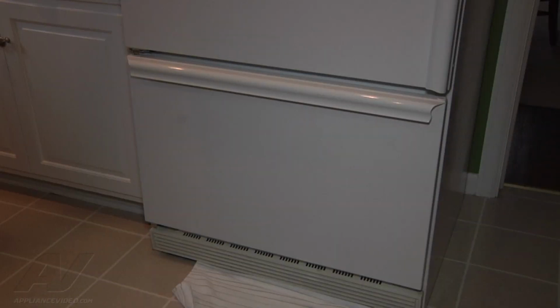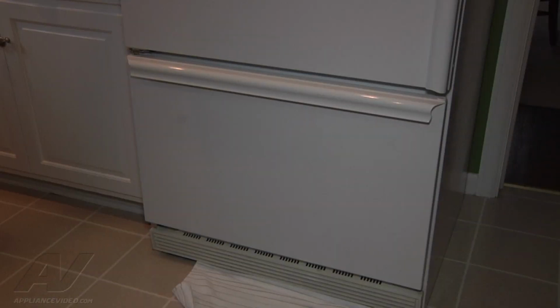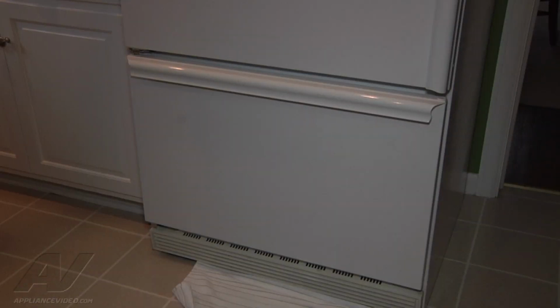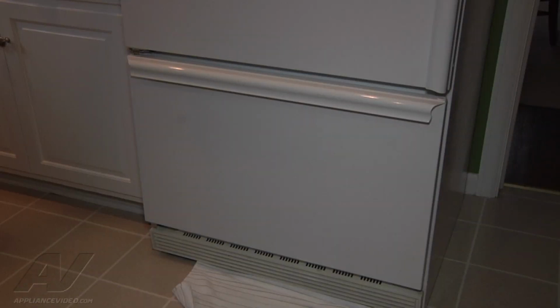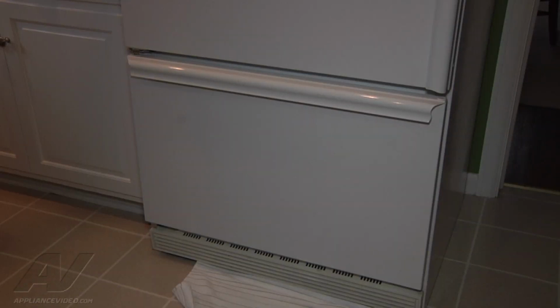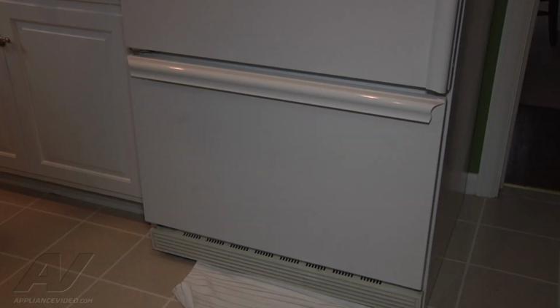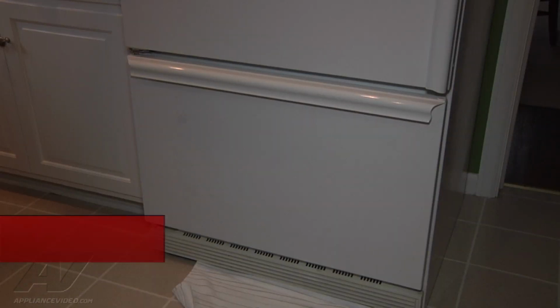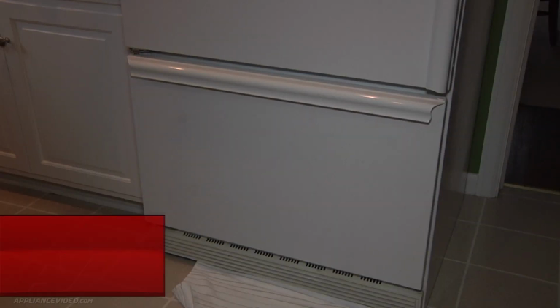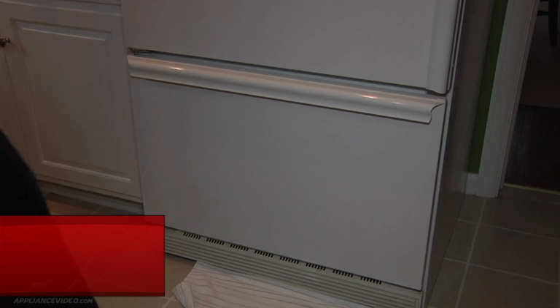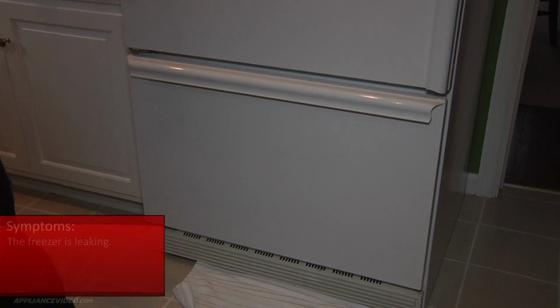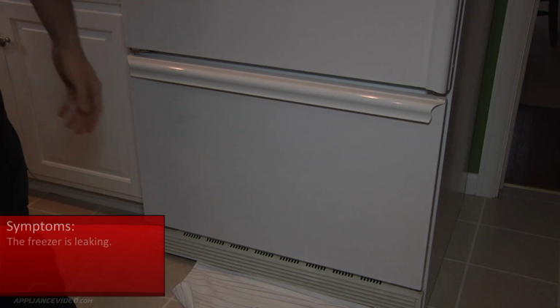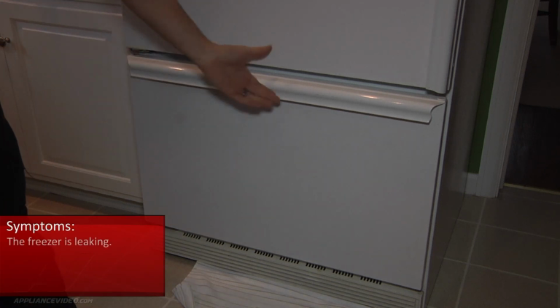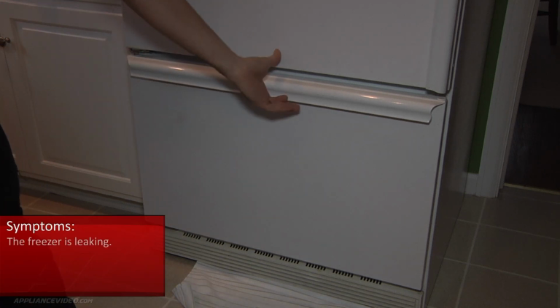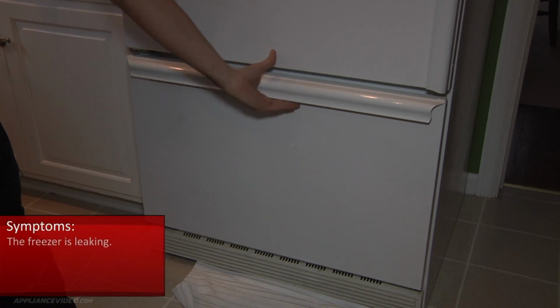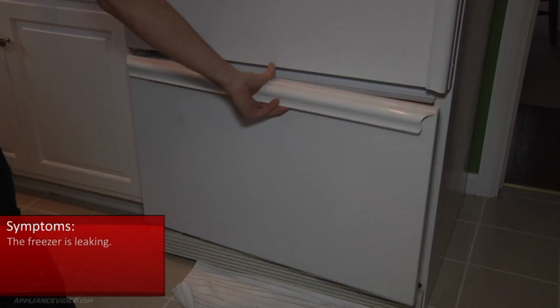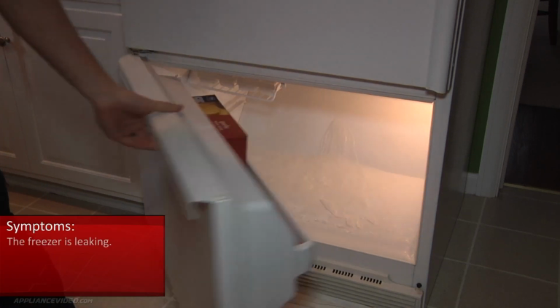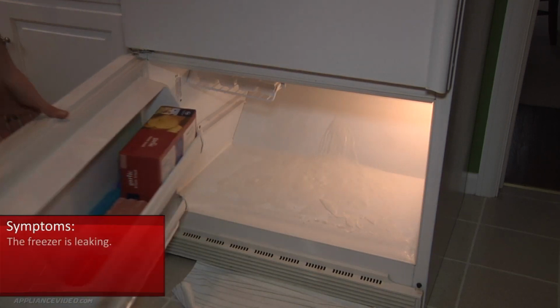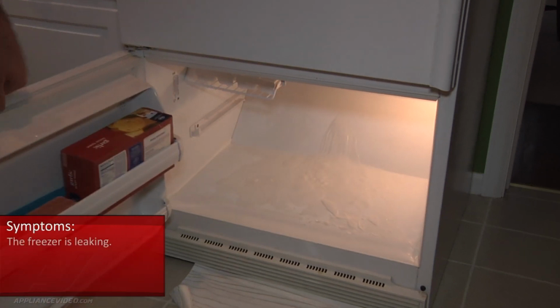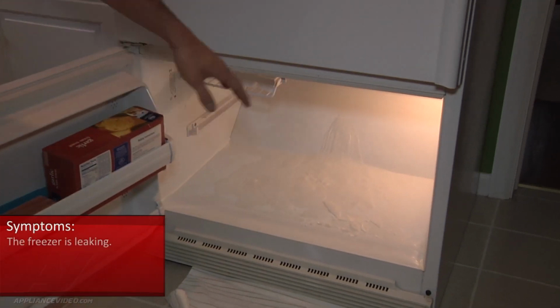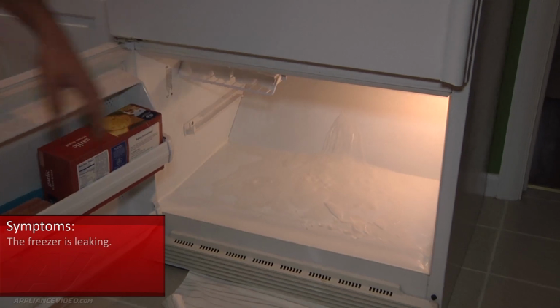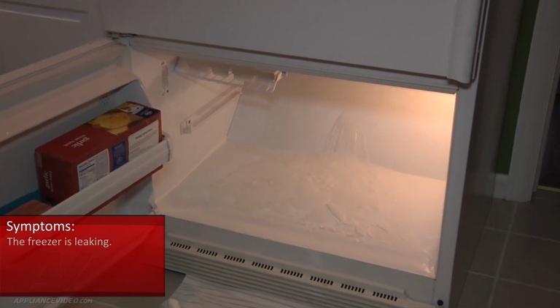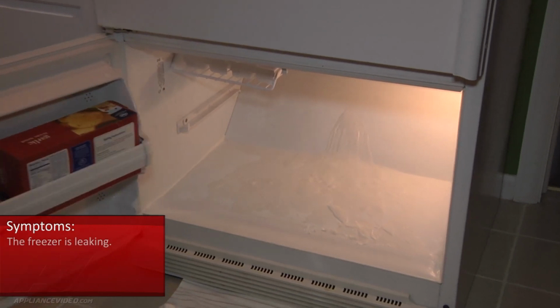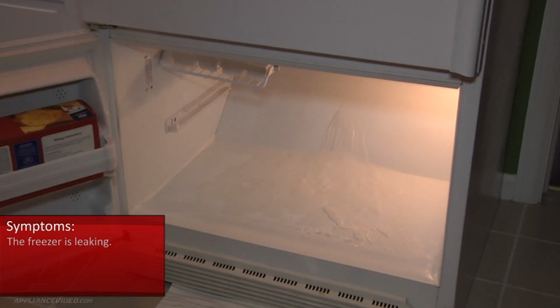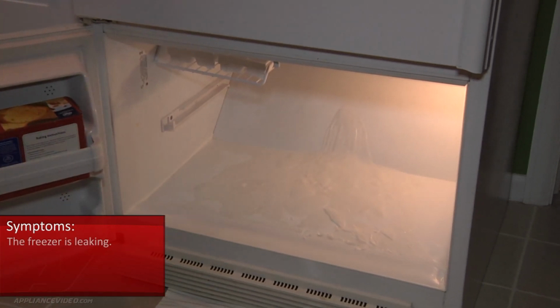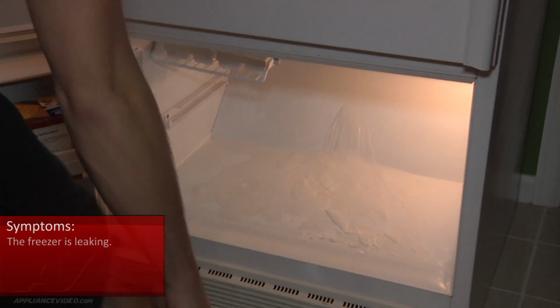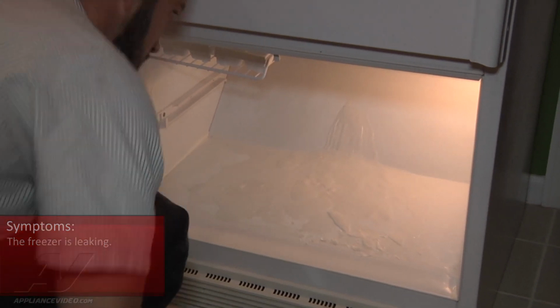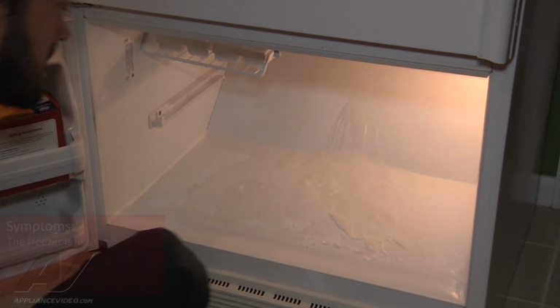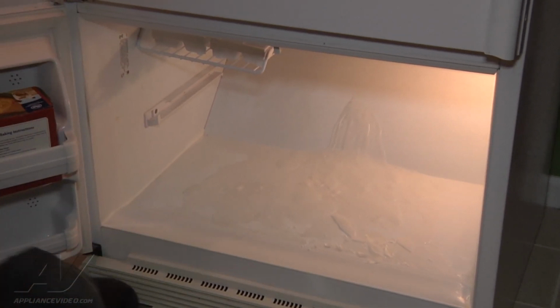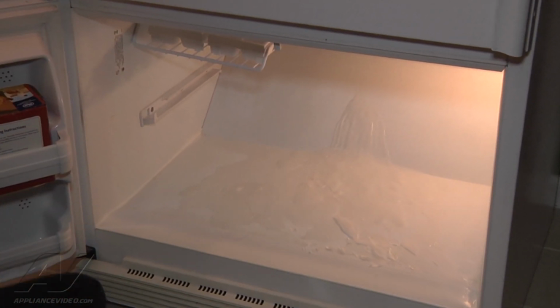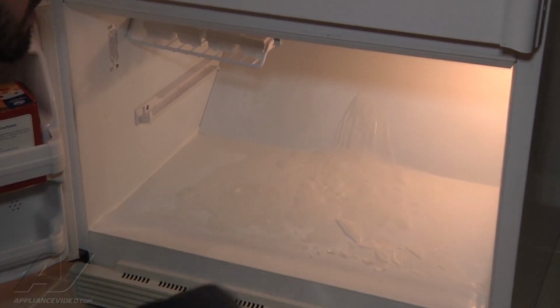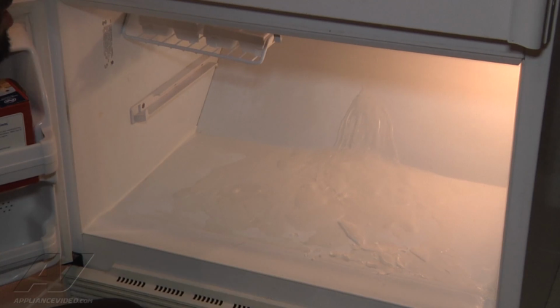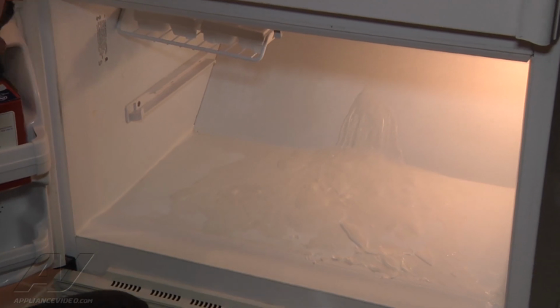What we have here is a GE bottom freezer. The customer's complaint is that it's been leaking. When you open up the bottom of the freezer, you see all the ice that's built up. So it looks like that's going to be an indication of a frozen drain line.